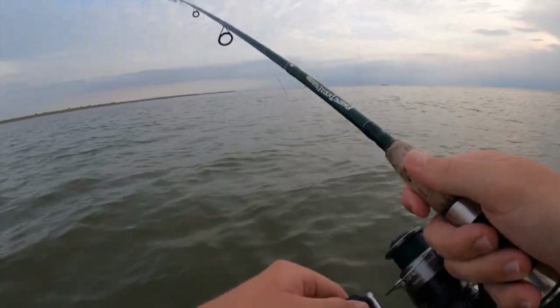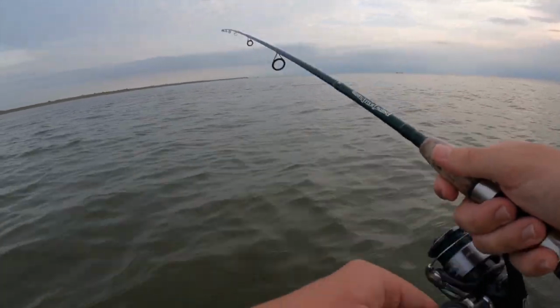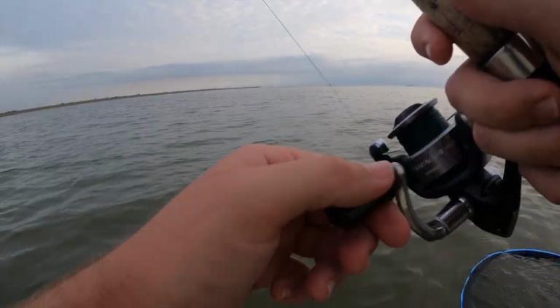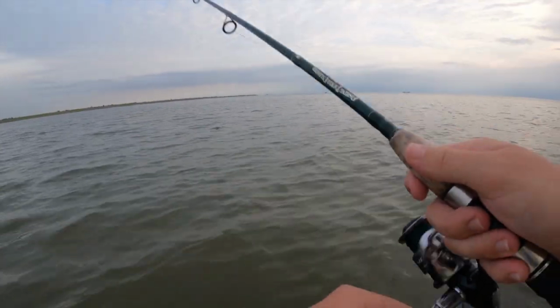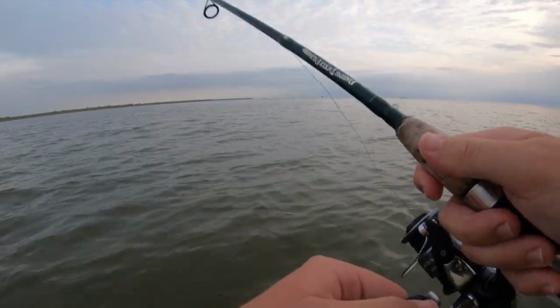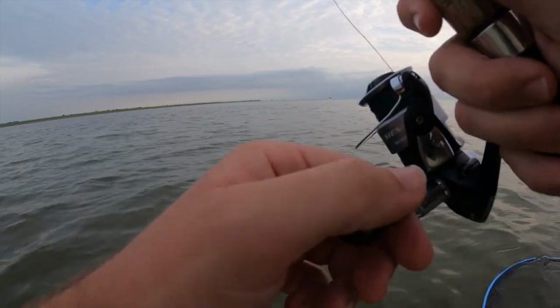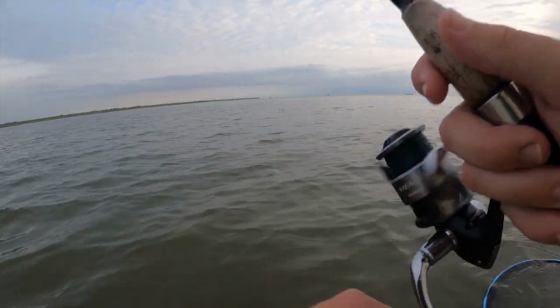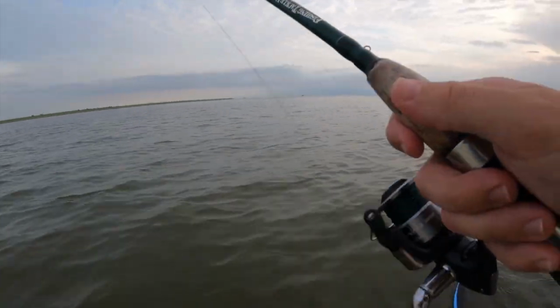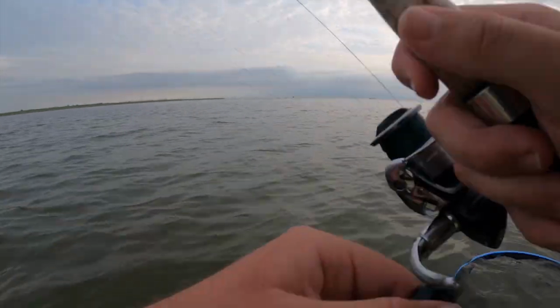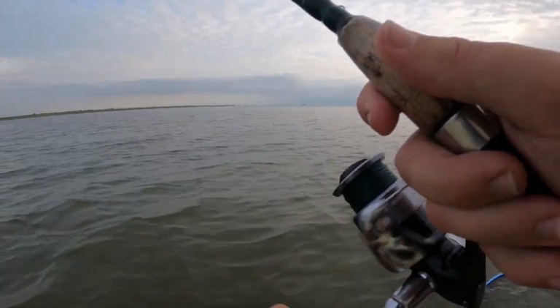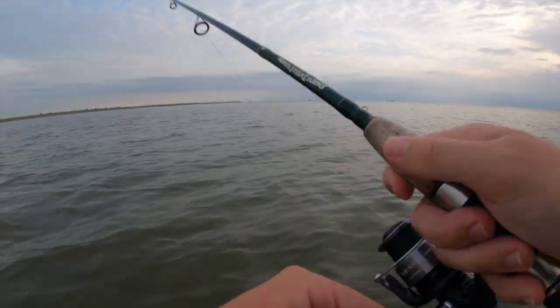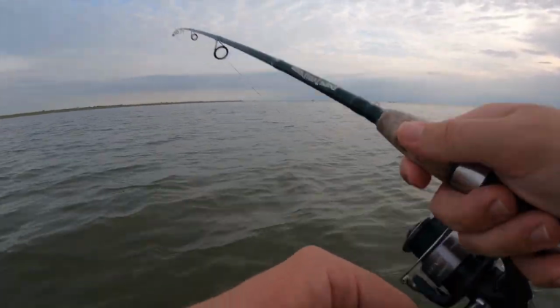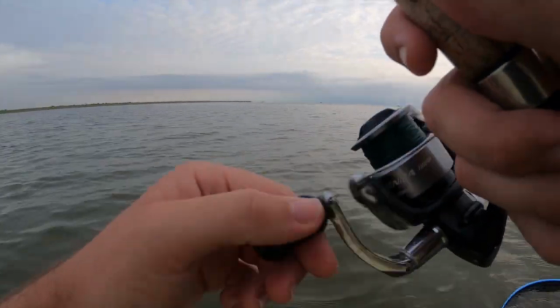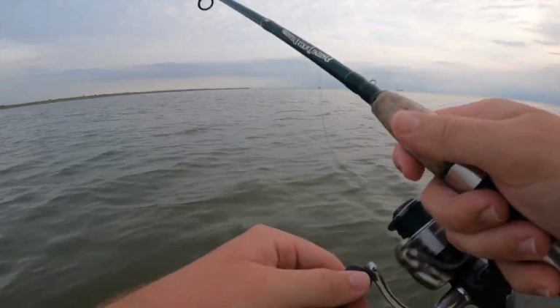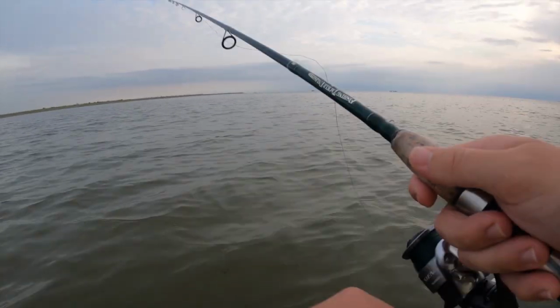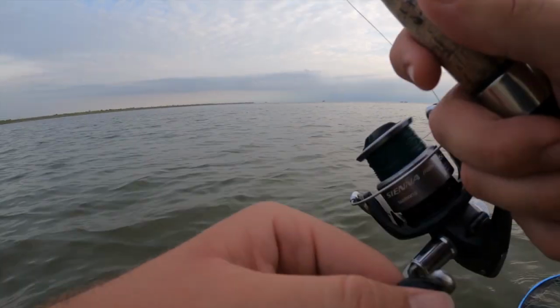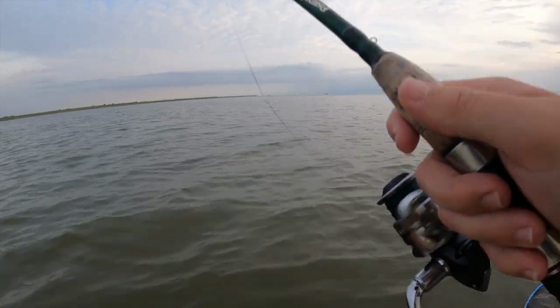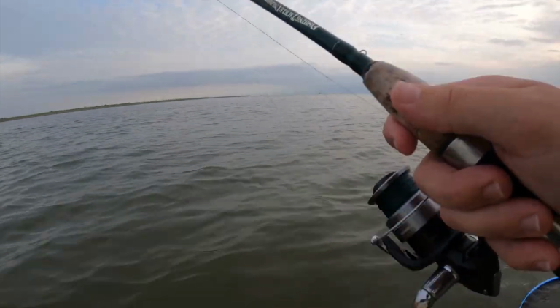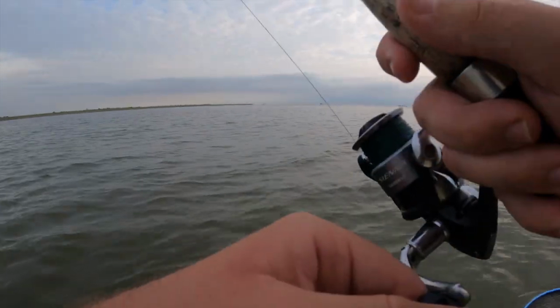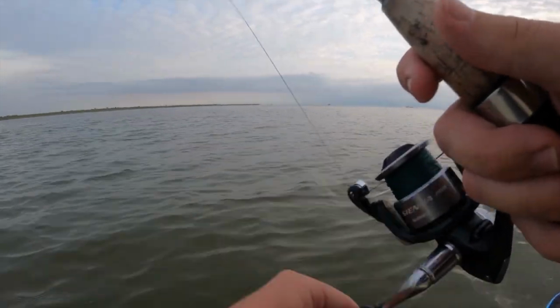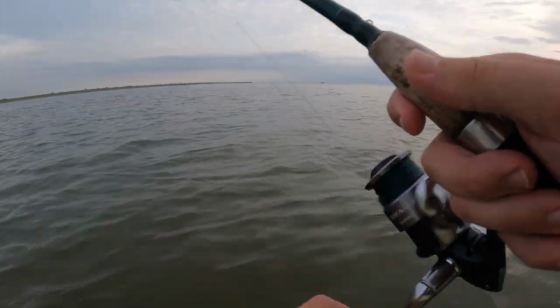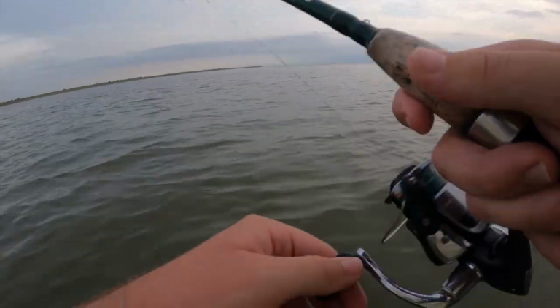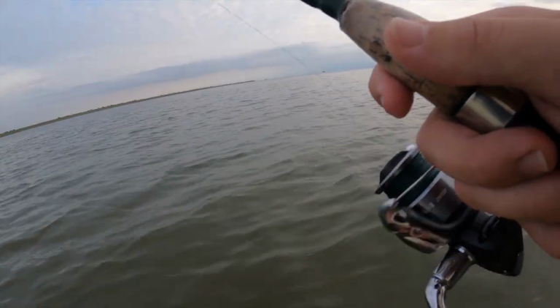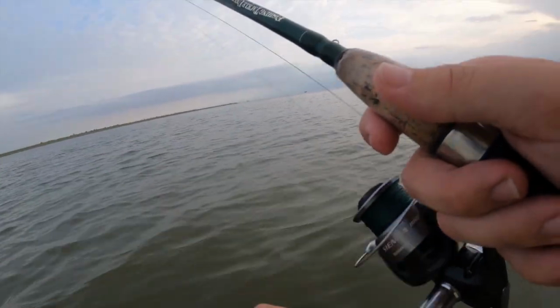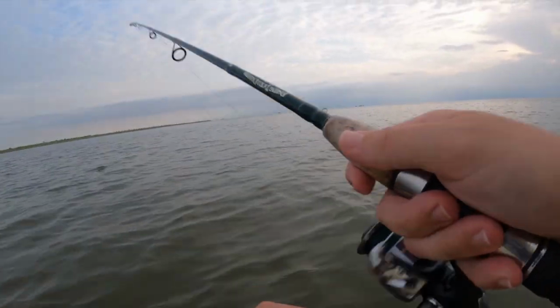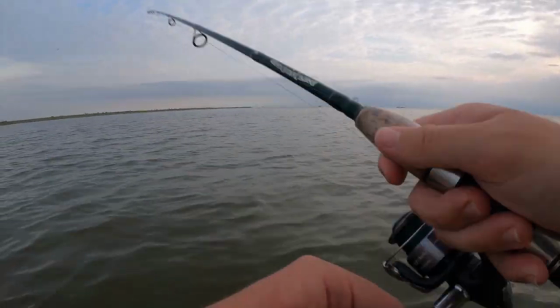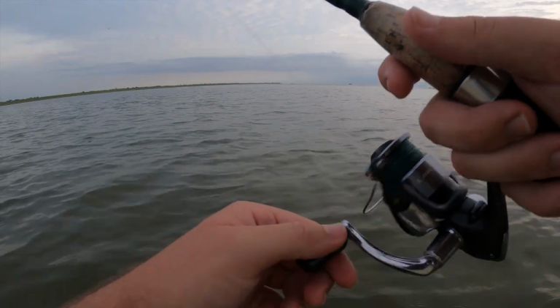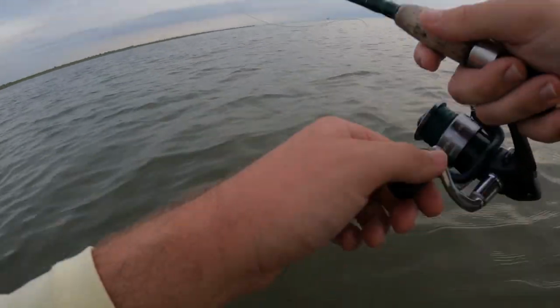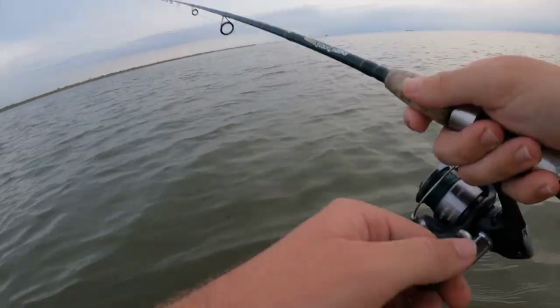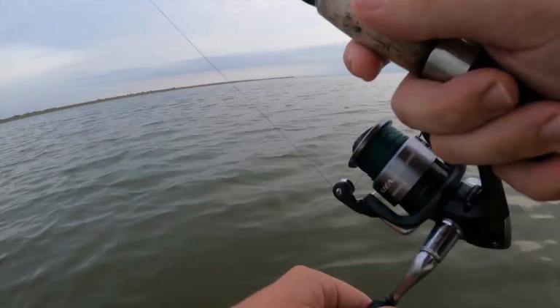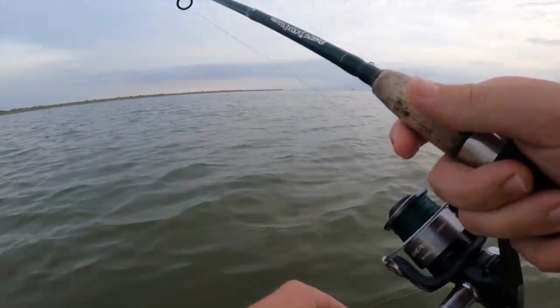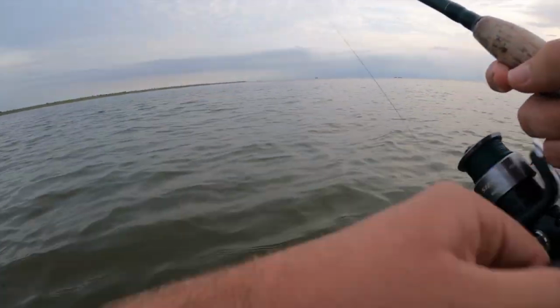This is just a cheap $20 spinning reel with a basic Fishing Tackle Unlimited rod, but it does get the job done. Today for the majority of the video I was just using a 1/4 ounce jig head with a variety of different colored soft plastics — a pearl one, a bone diamond color, a plum Down South, and I believe one other. I also switched up to a spoon for a little while later in the video but that didn't produce much.